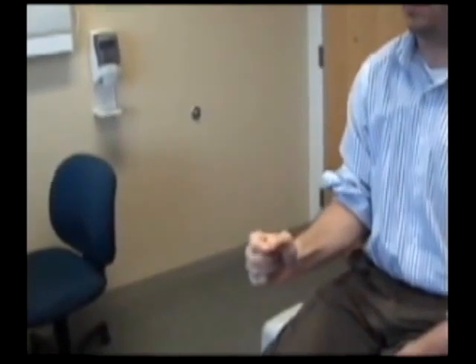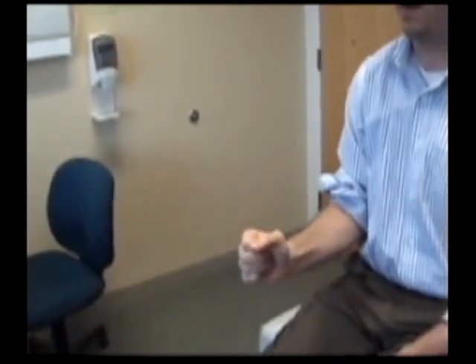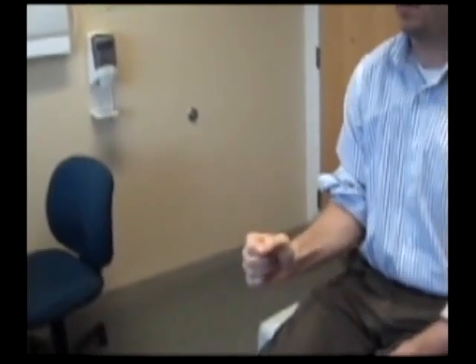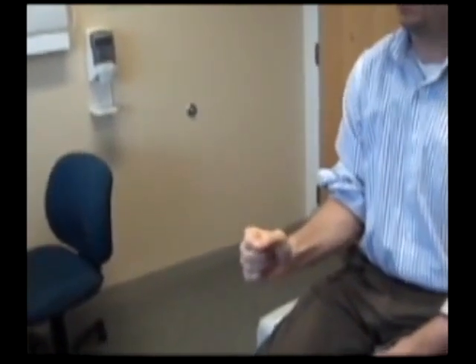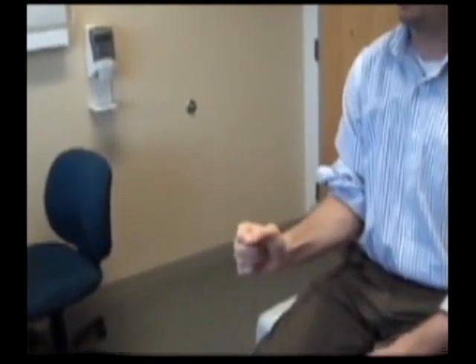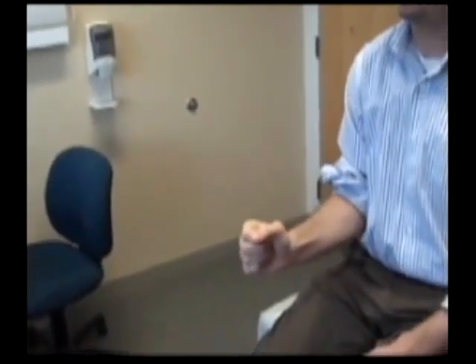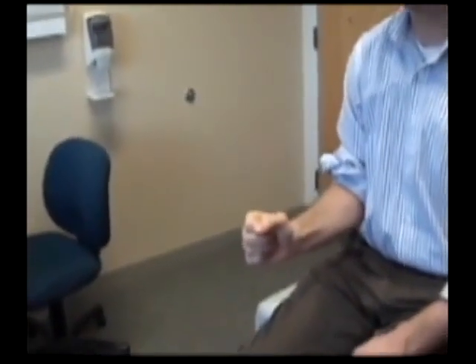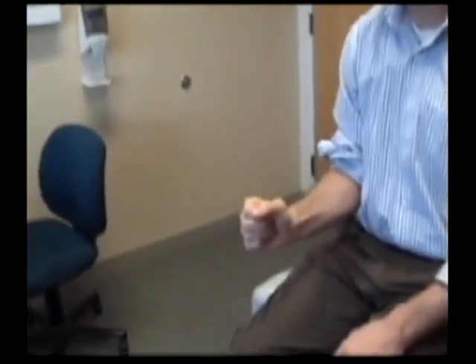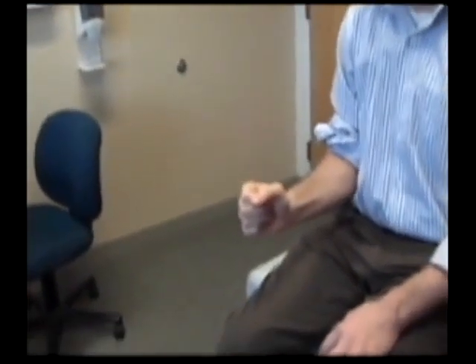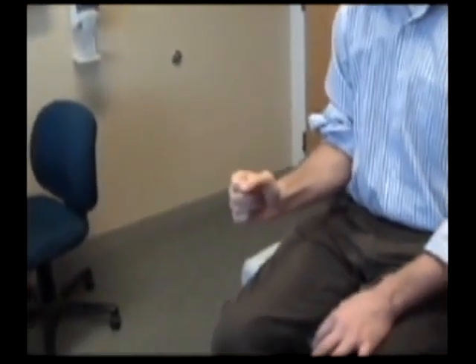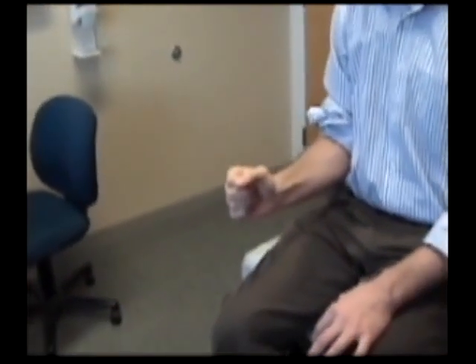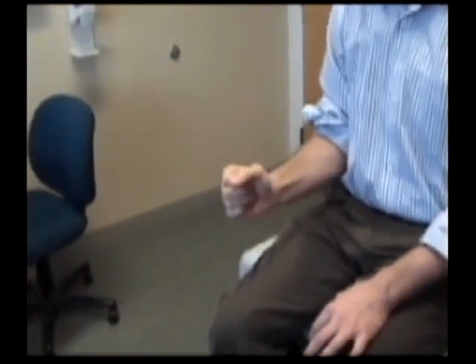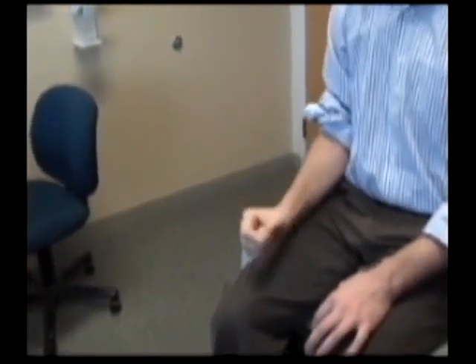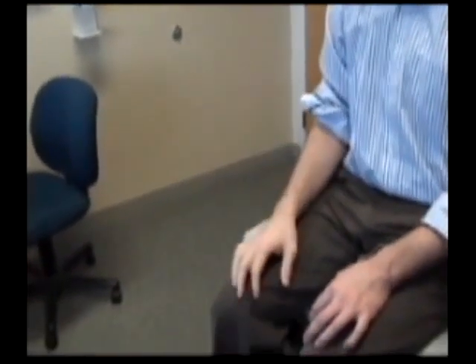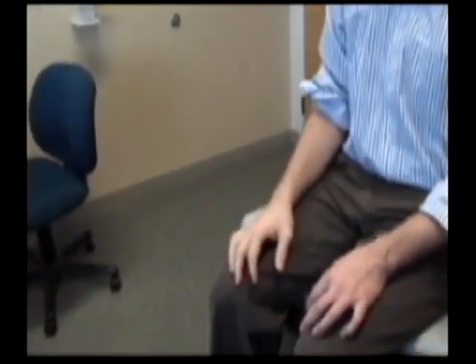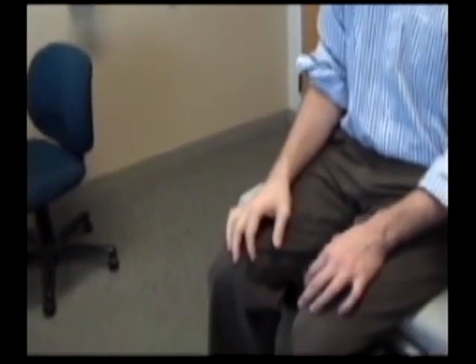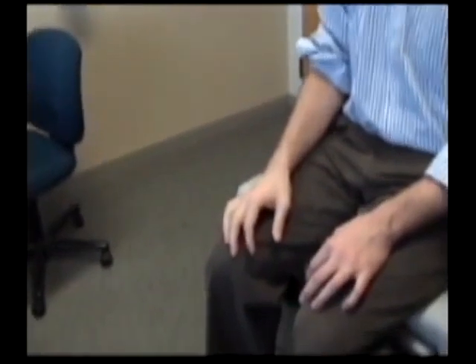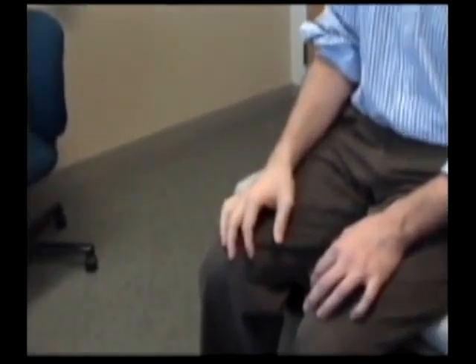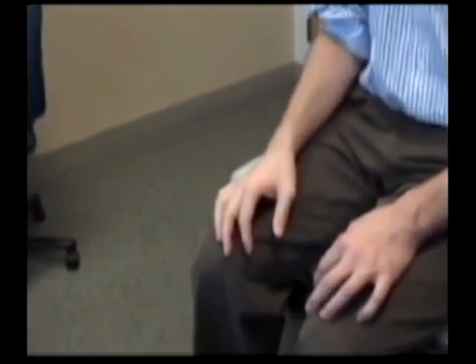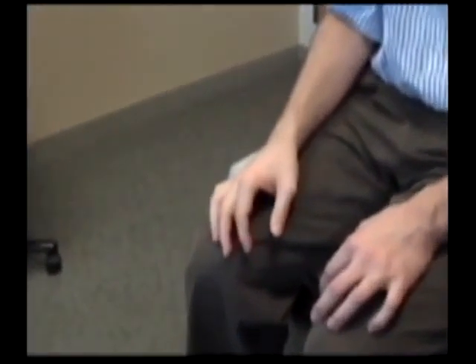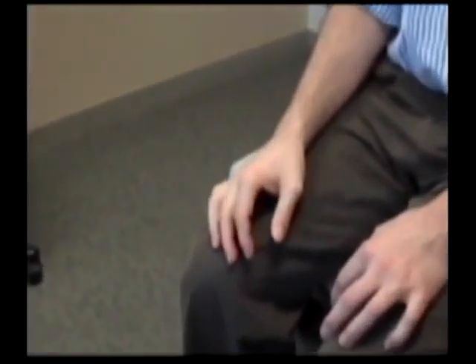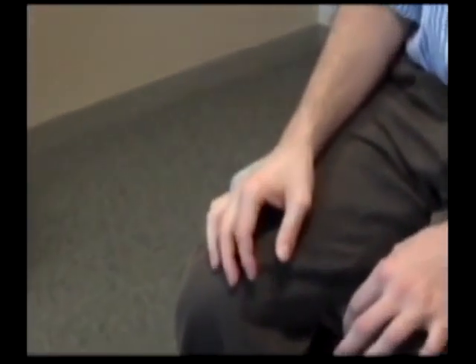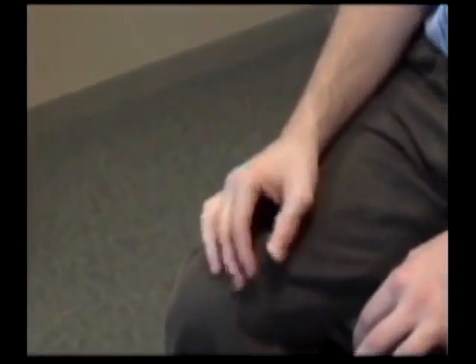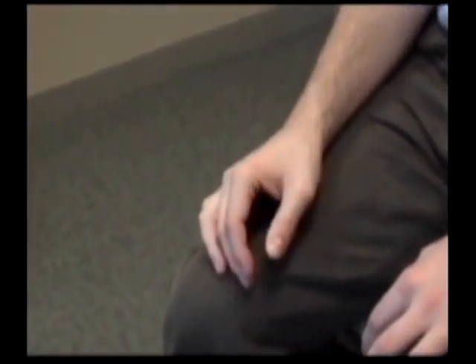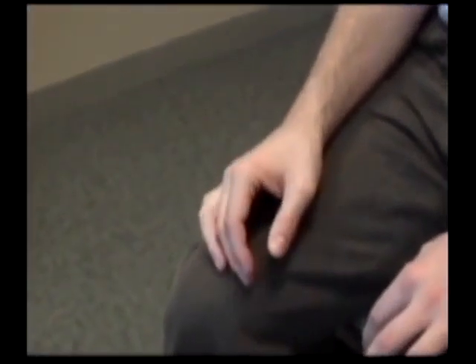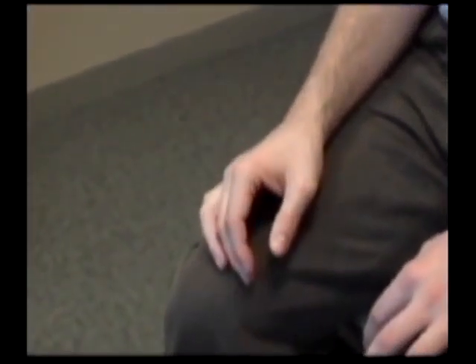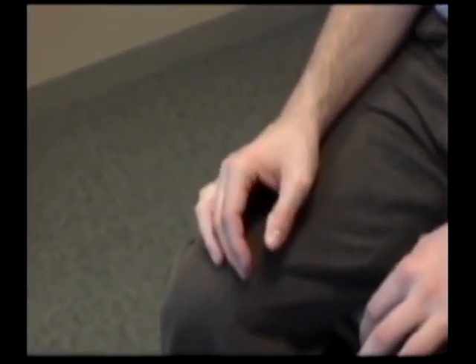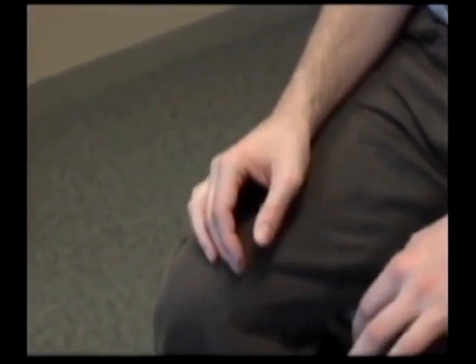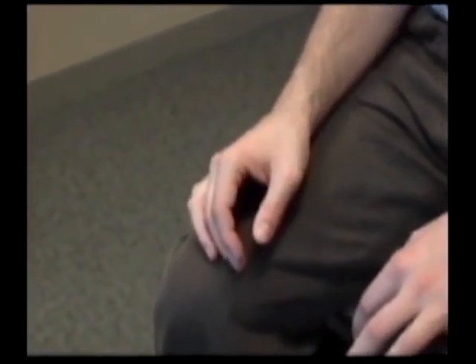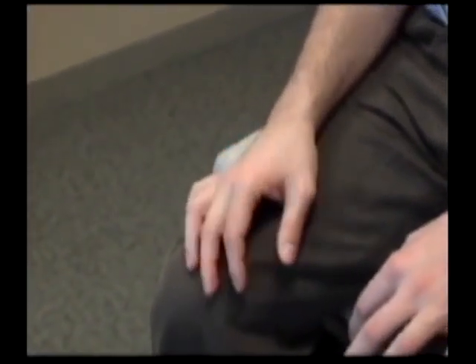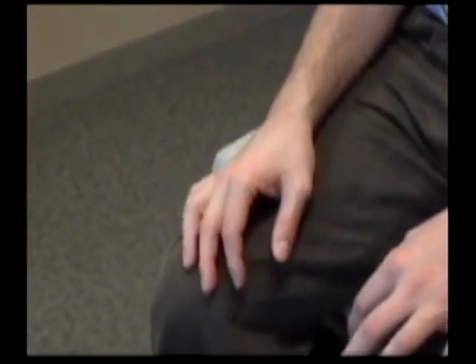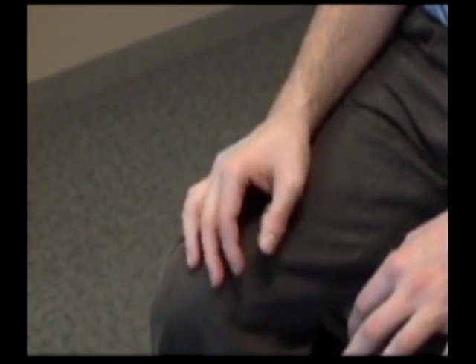Some proximal jerks with his arm in flexion at his side. And then finally with his hand resting on his lap, some jerks of his individual fingers. Thank you.